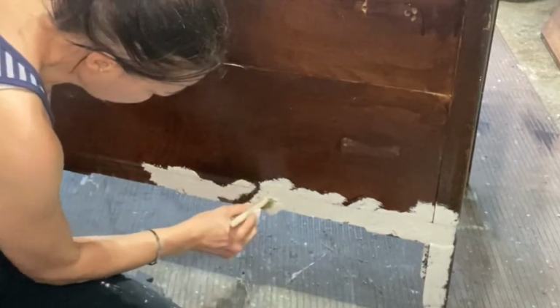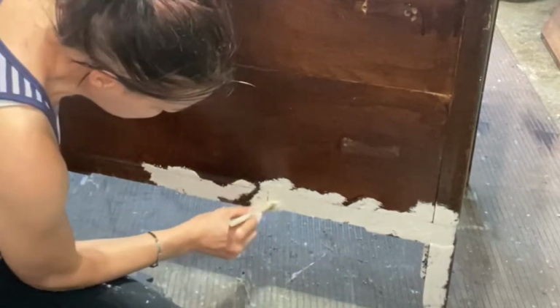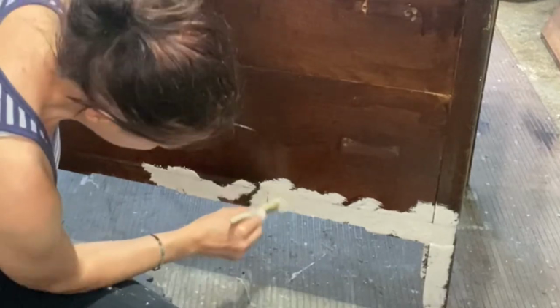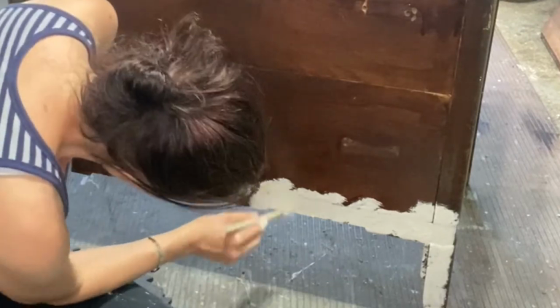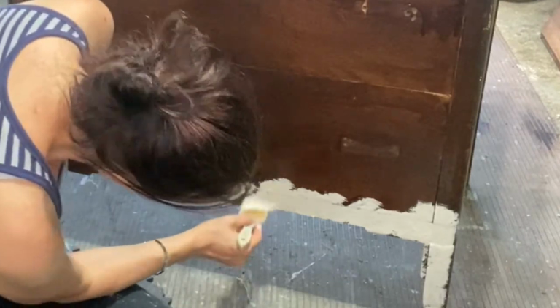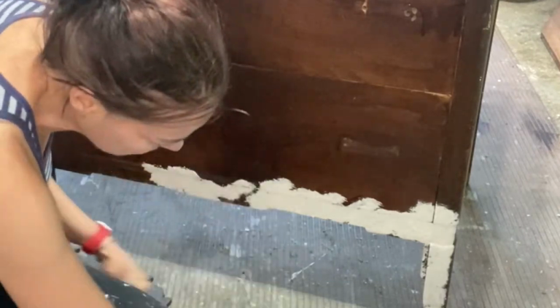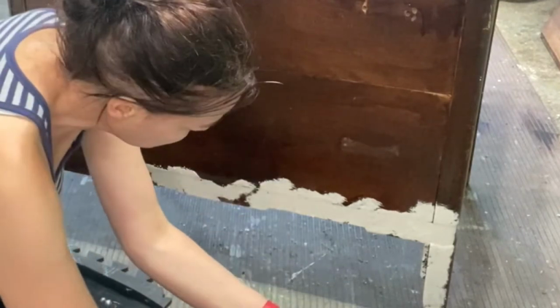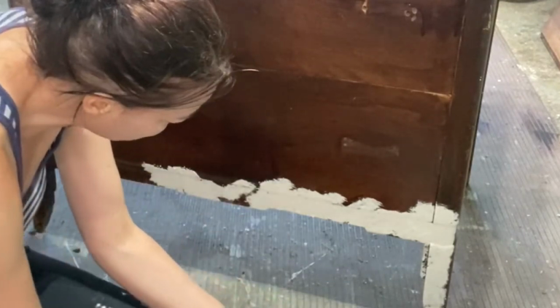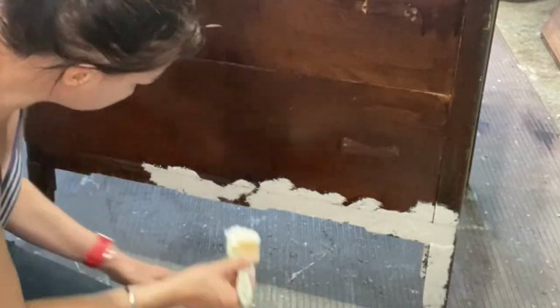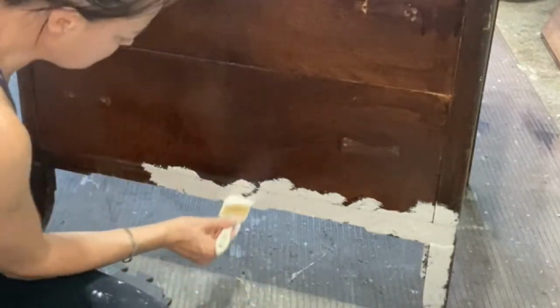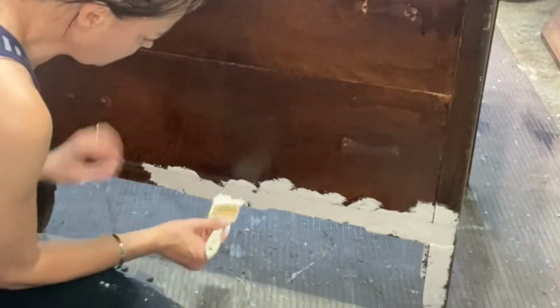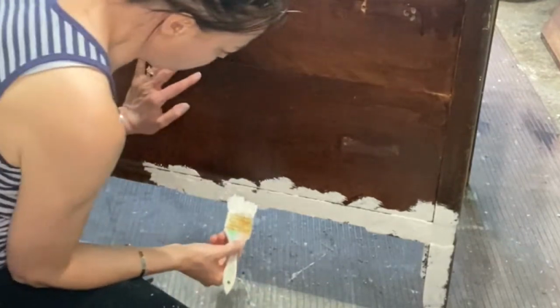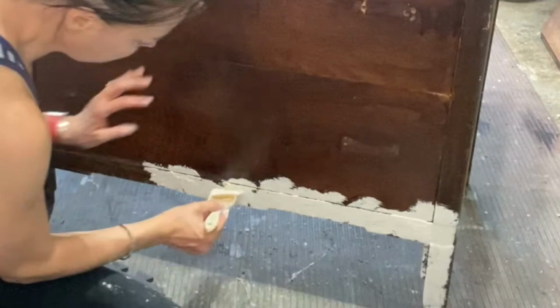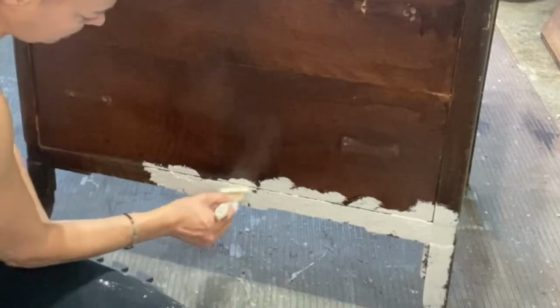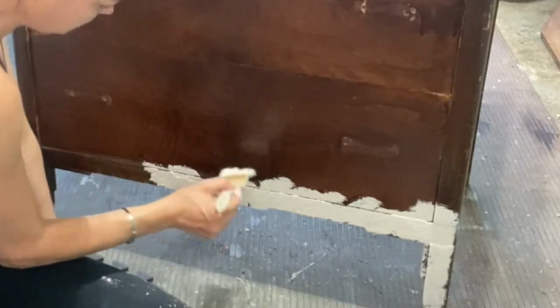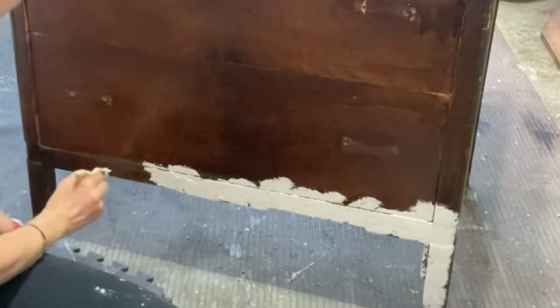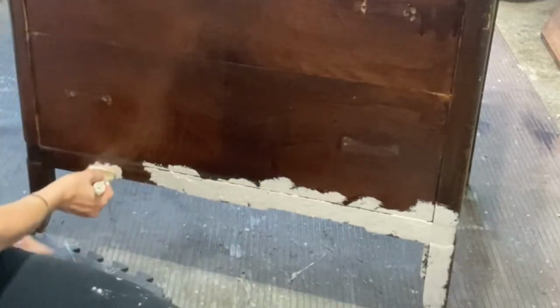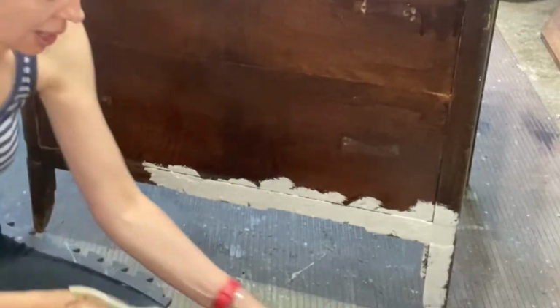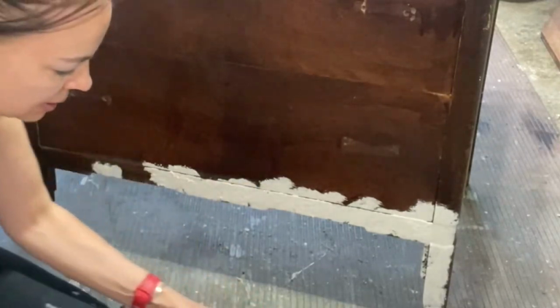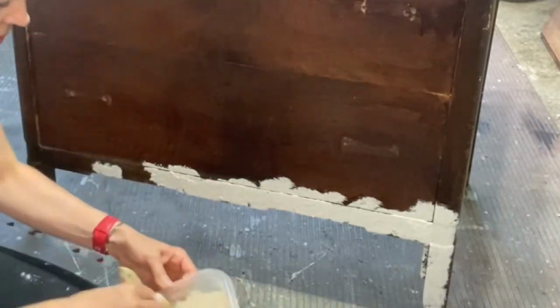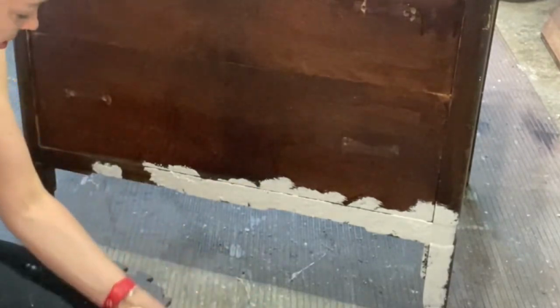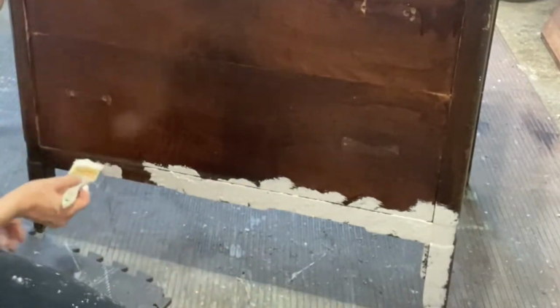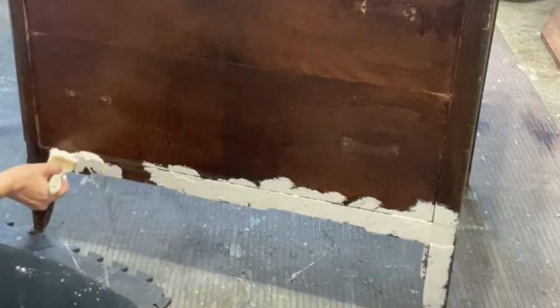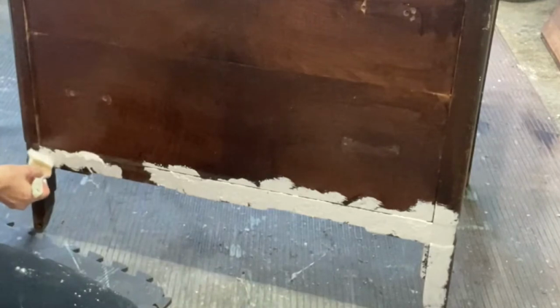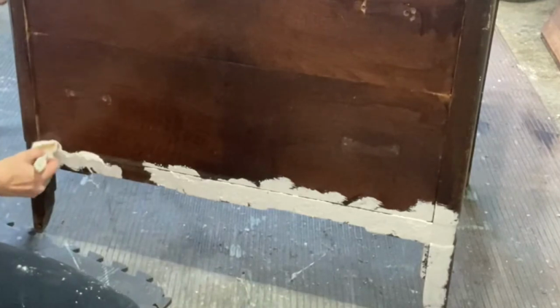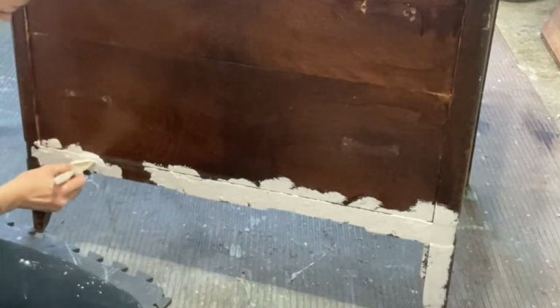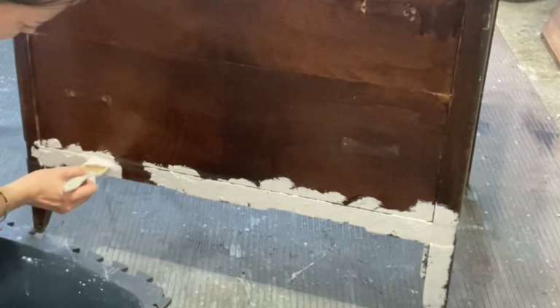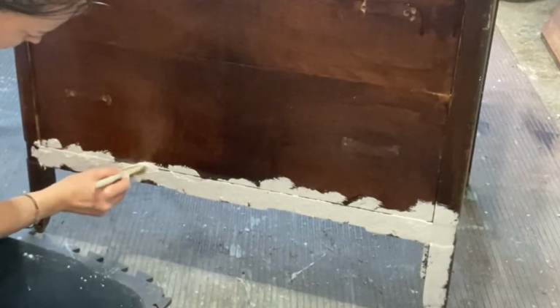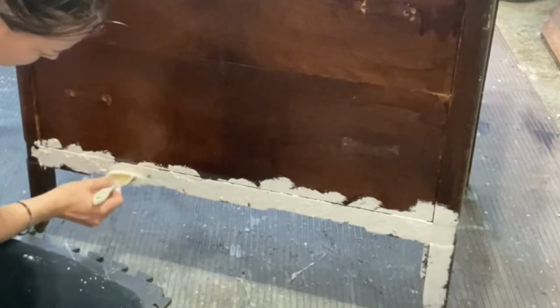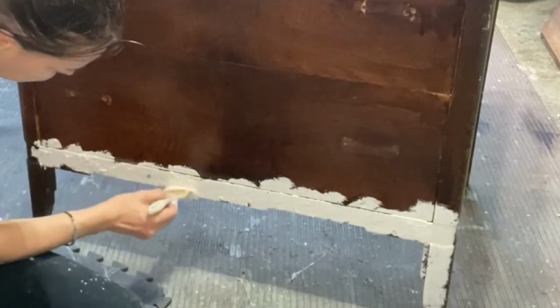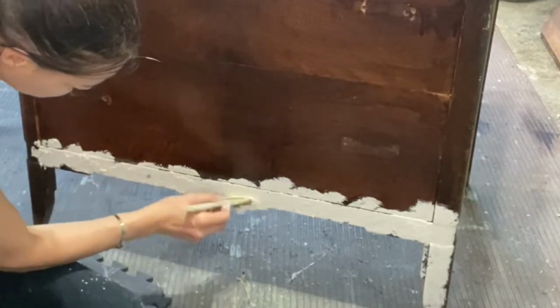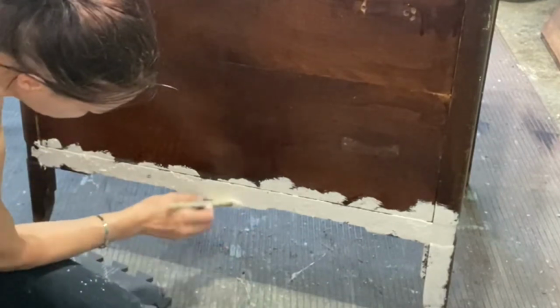I haven't decided yet what color I'm gonna paint on top of this, because you put another layer of paint on top and then sand it, and that's where all the chippy, layered goodness comes in.